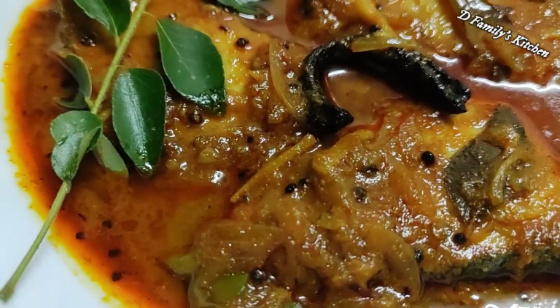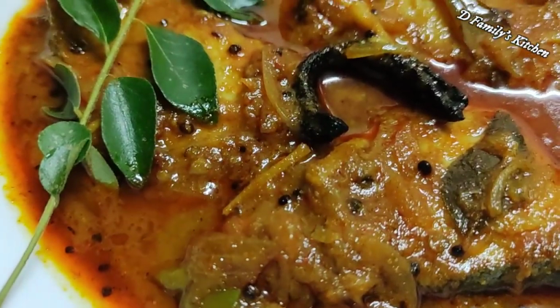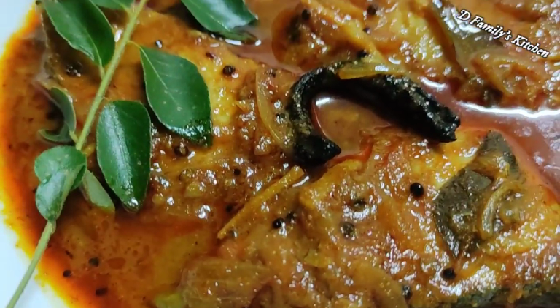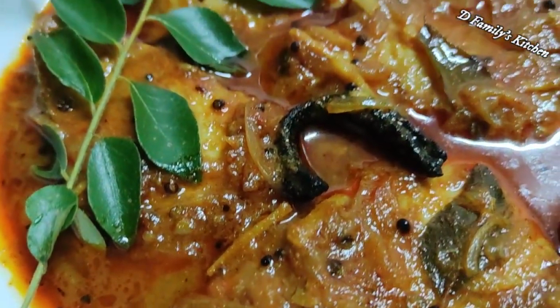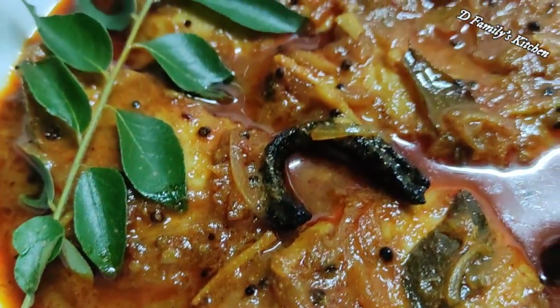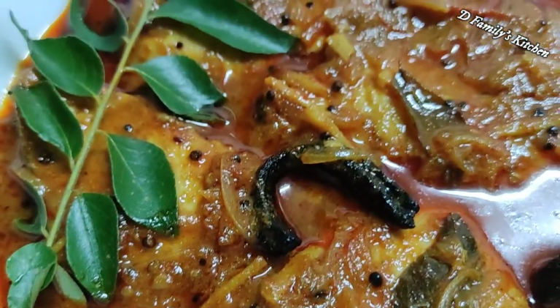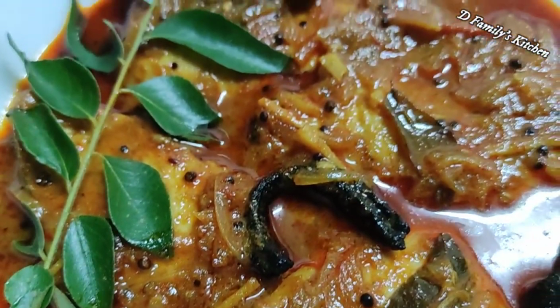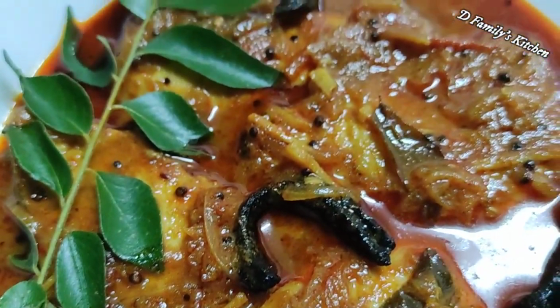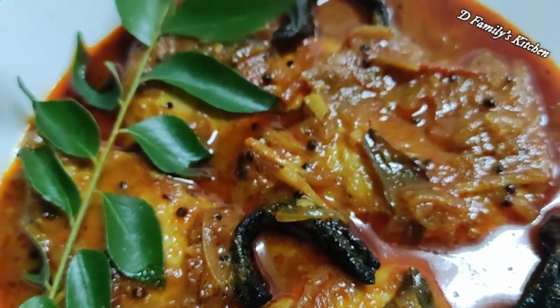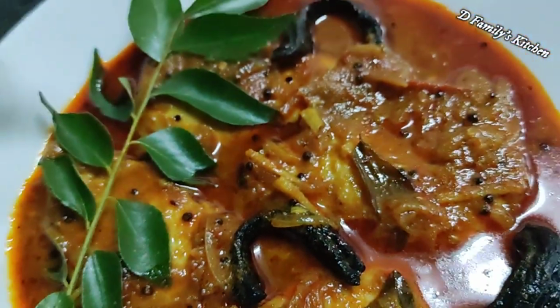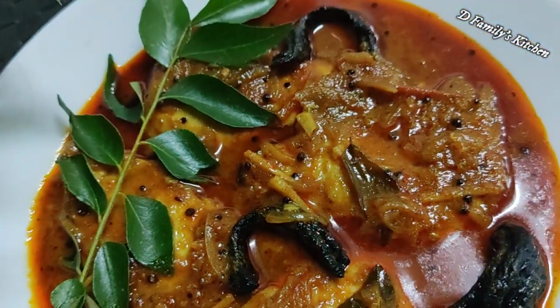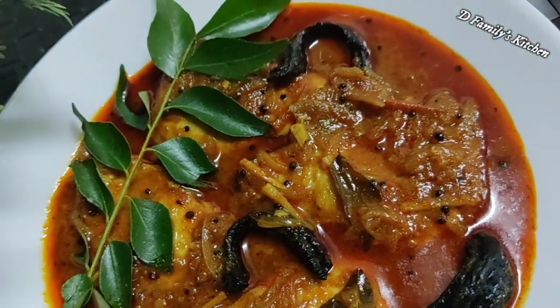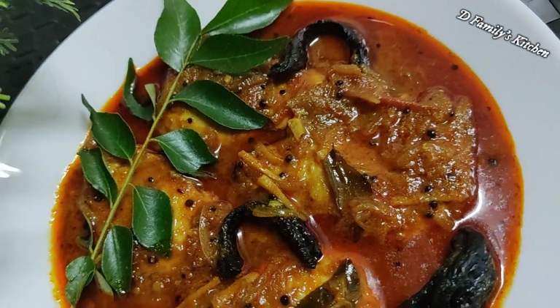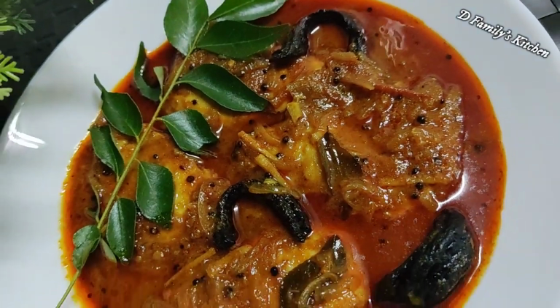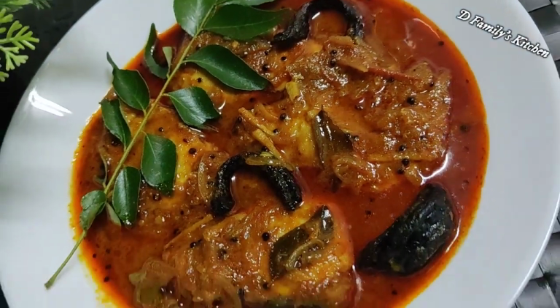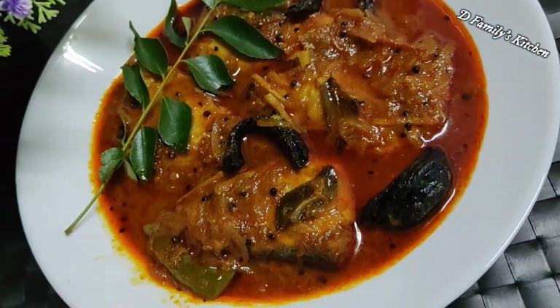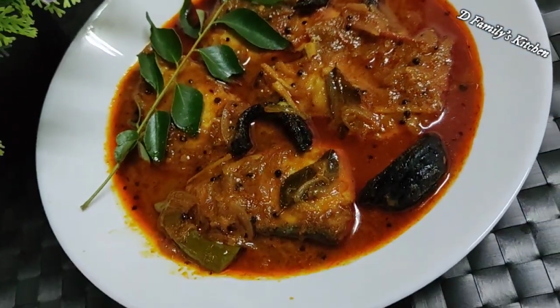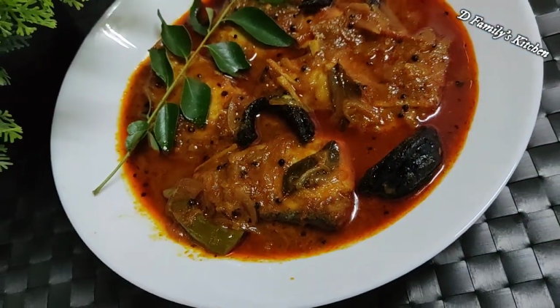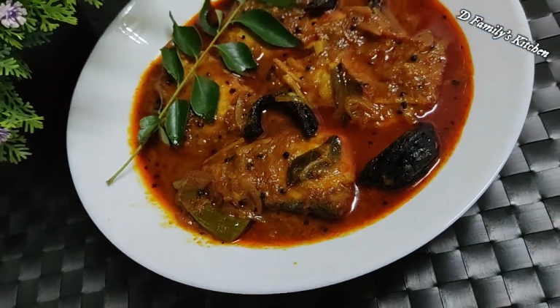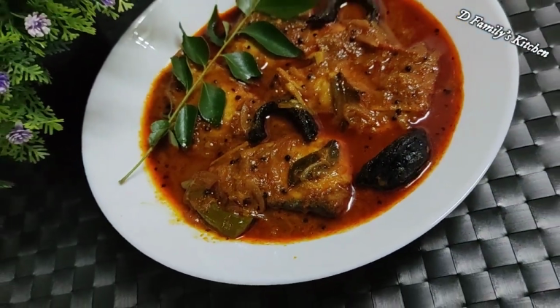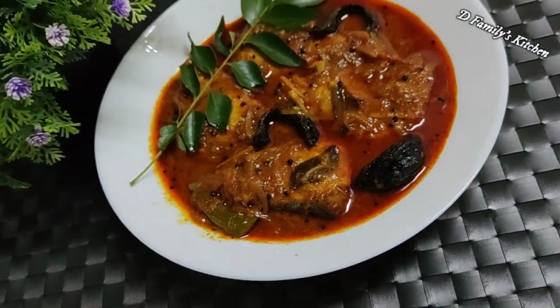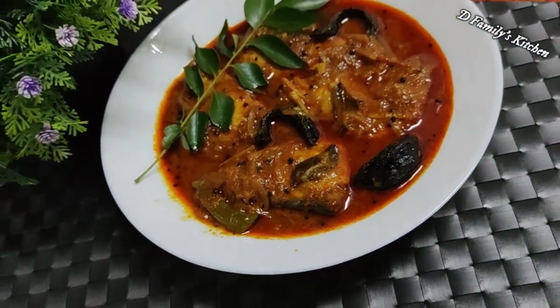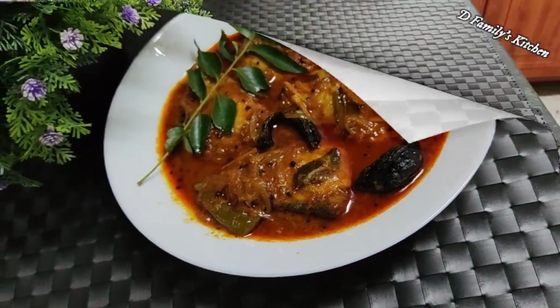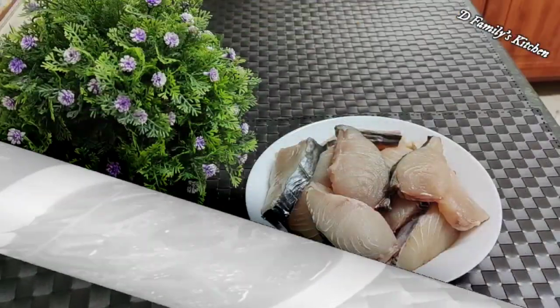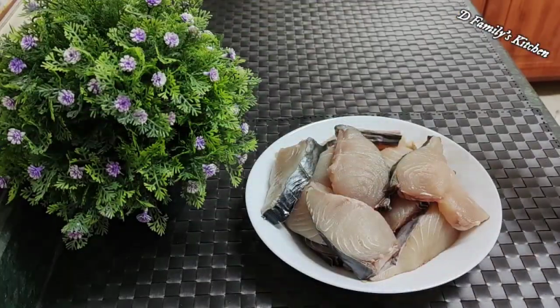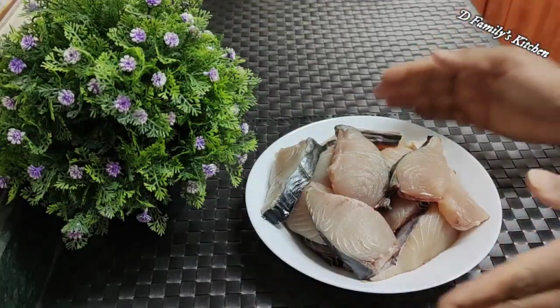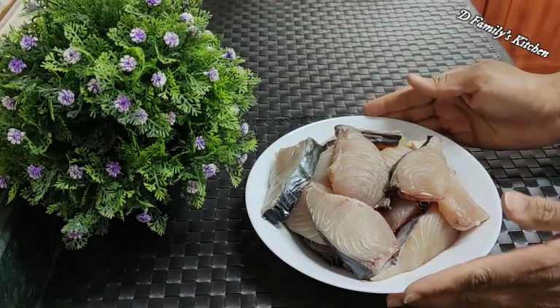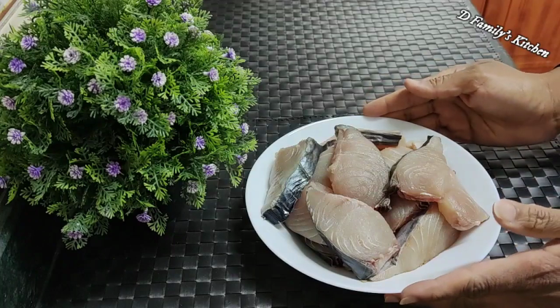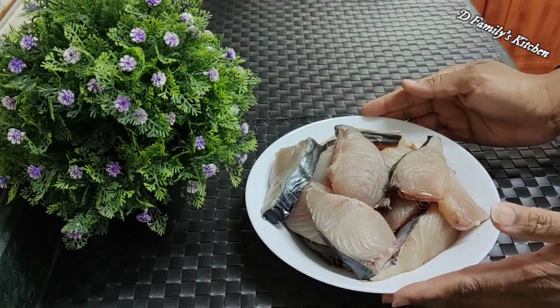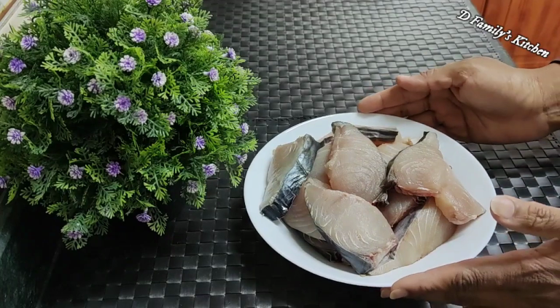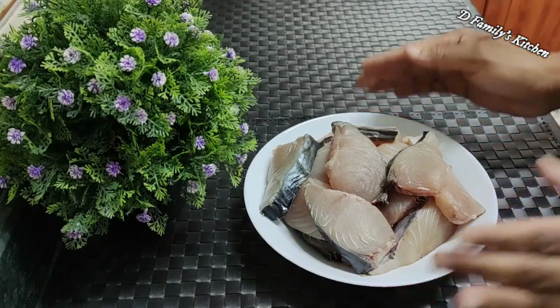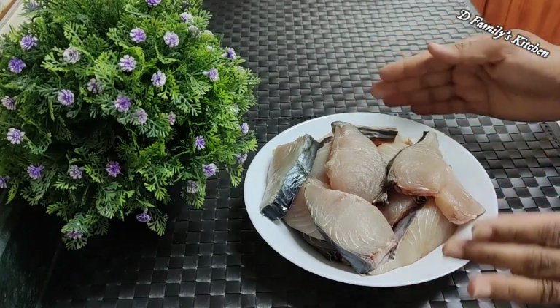Let's take a look at the recipe for a good fish. Let's take a look at the ingredients. We are ready for a good fish.